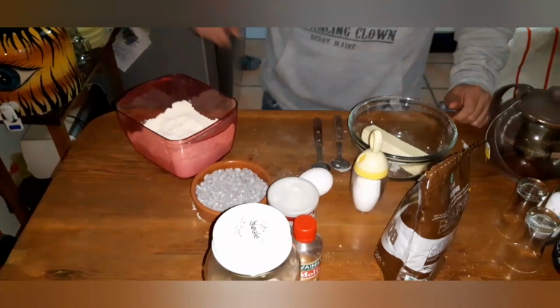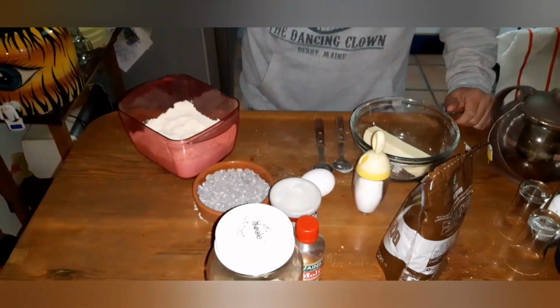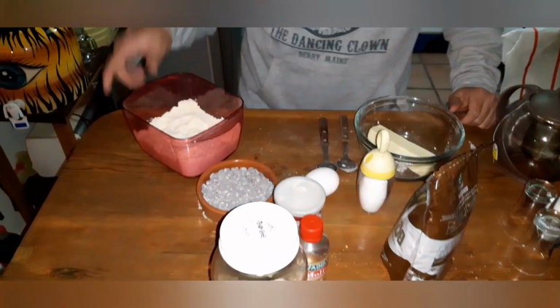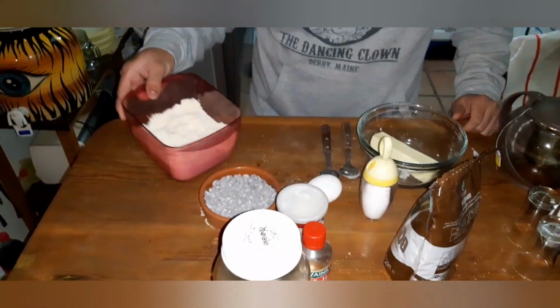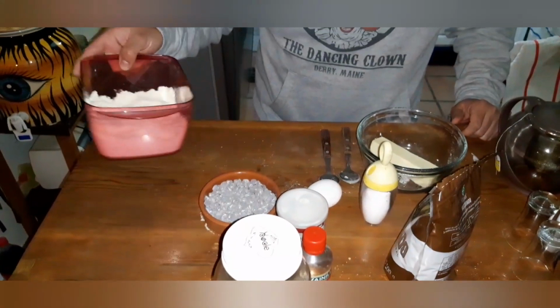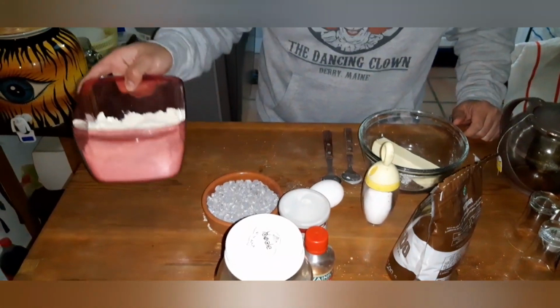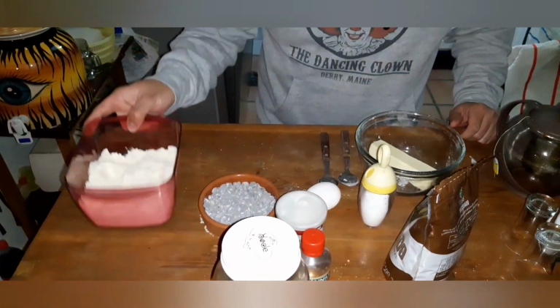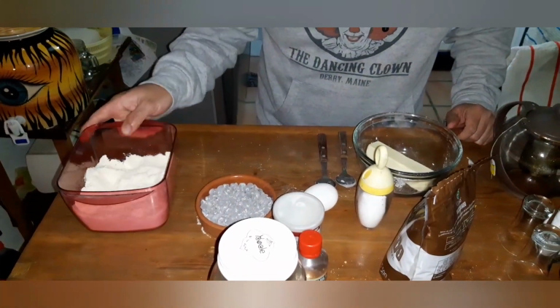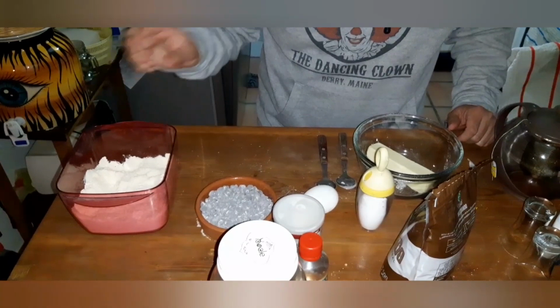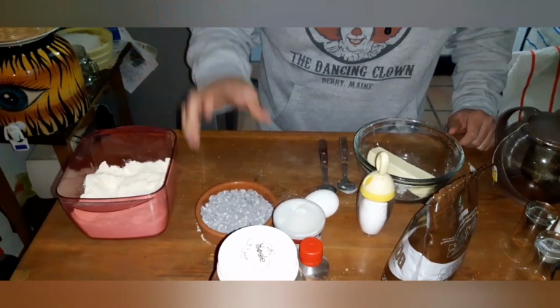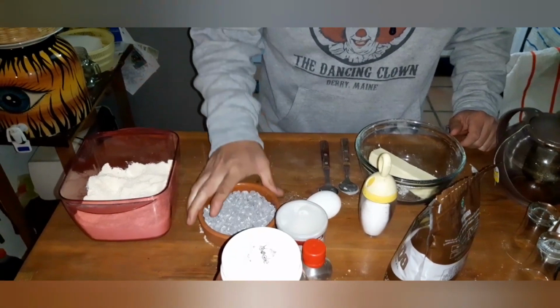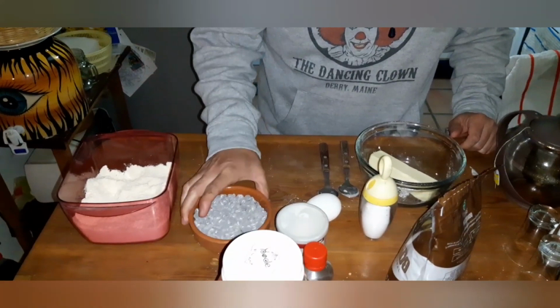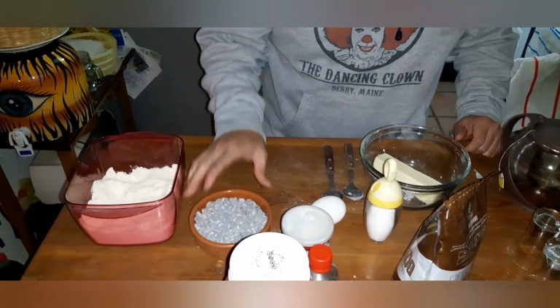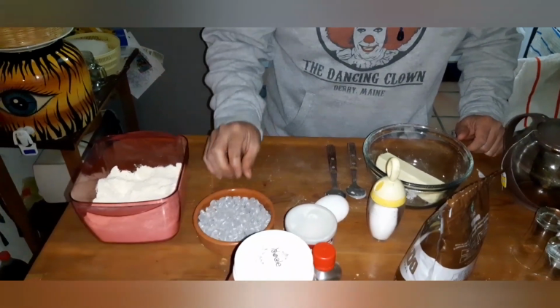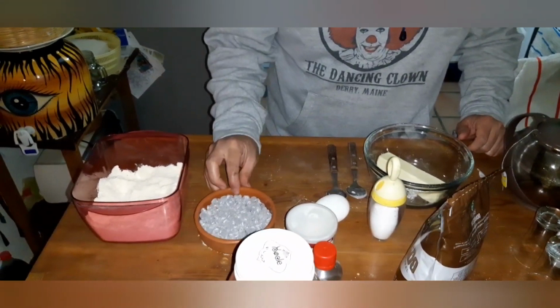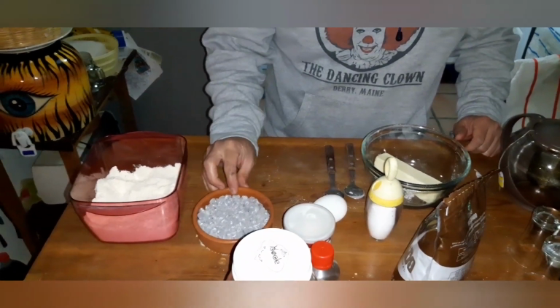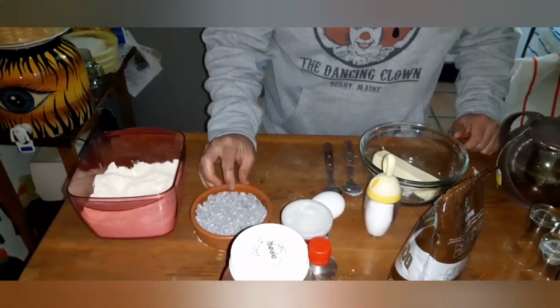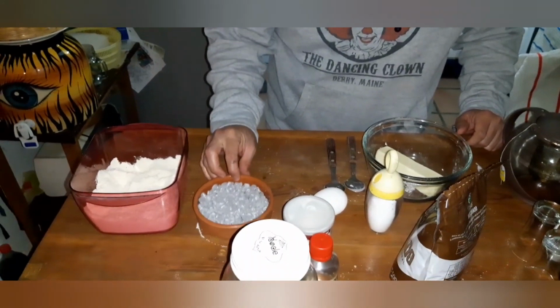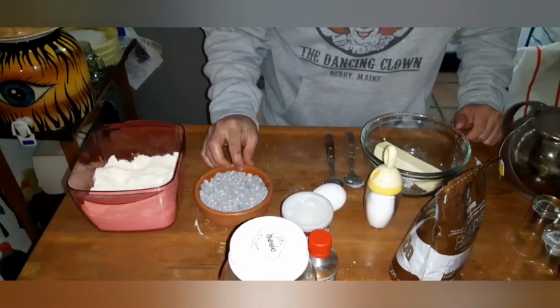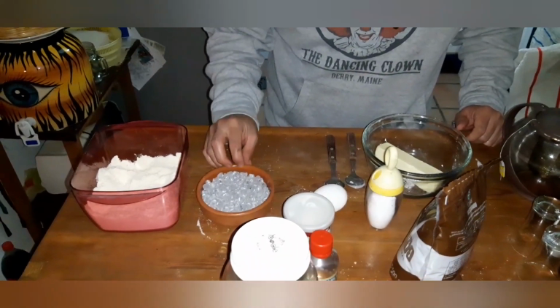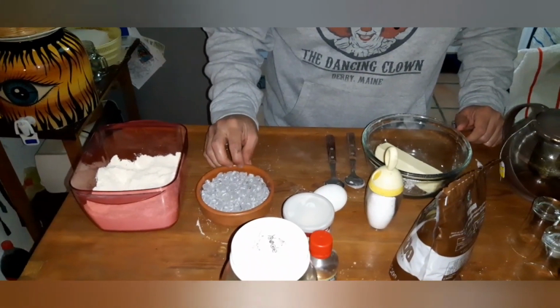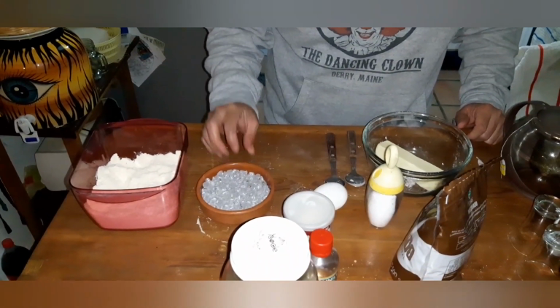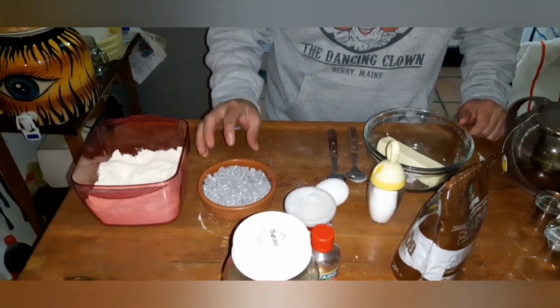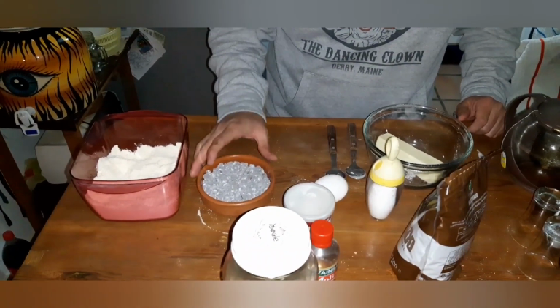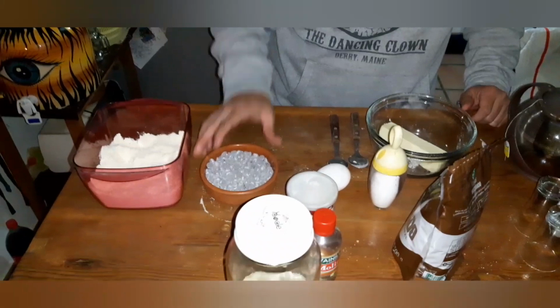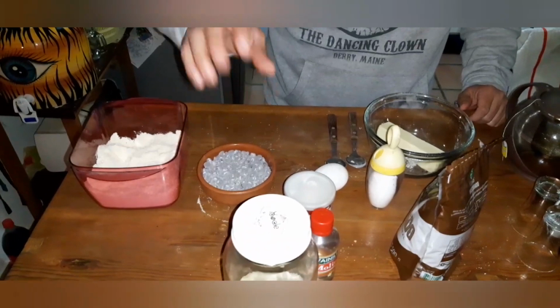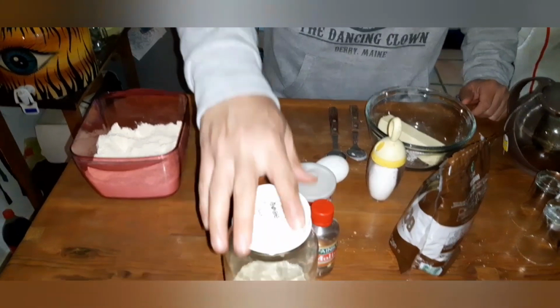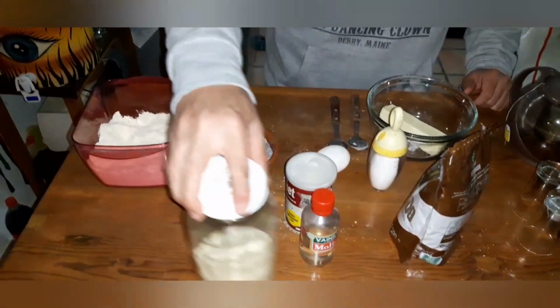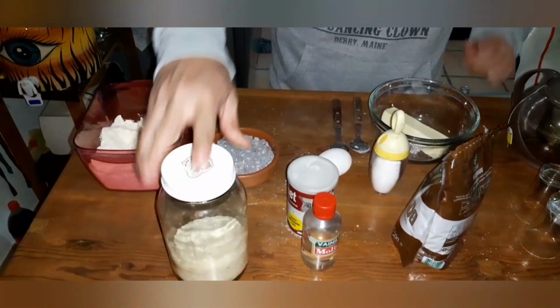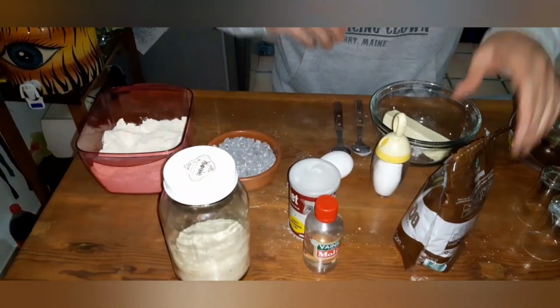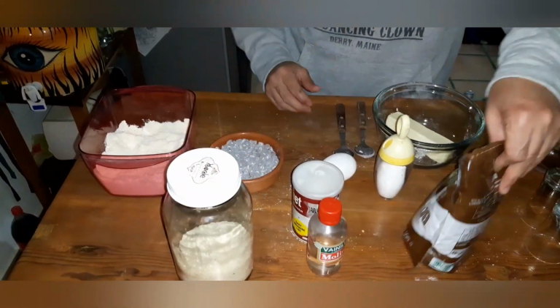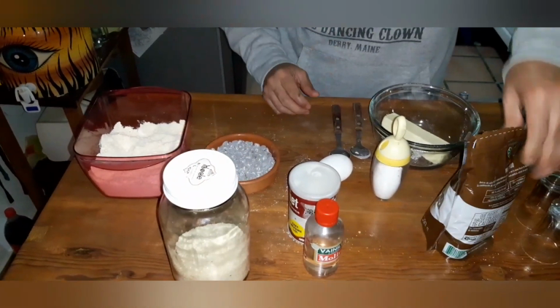We're going to be using two cups of flour. We're going to be using chocolate chips, approximately half a cup, three quarters of a cup, sugar, and brown sugar.